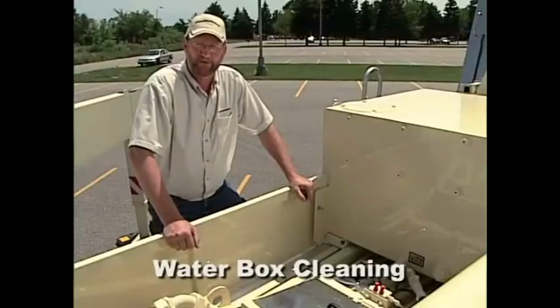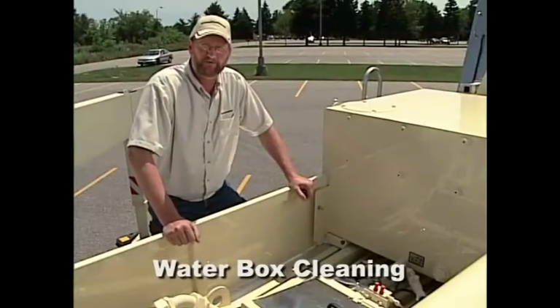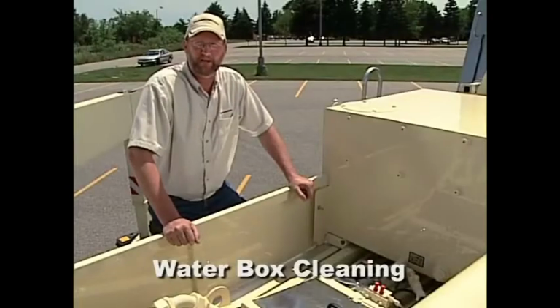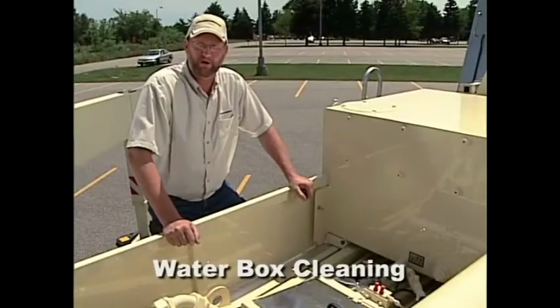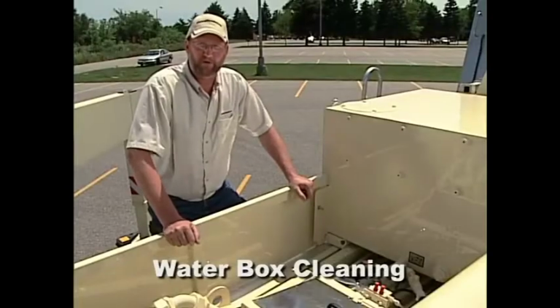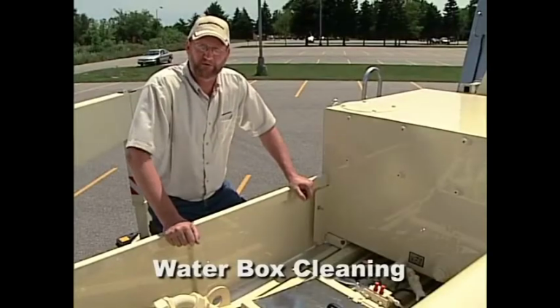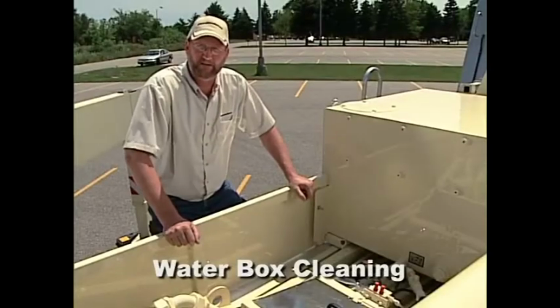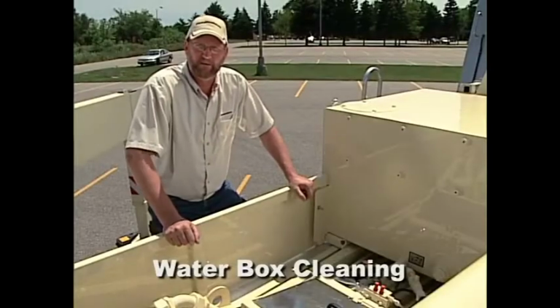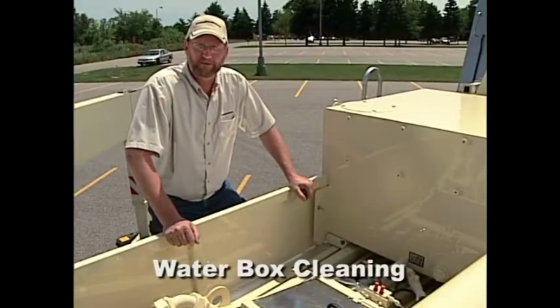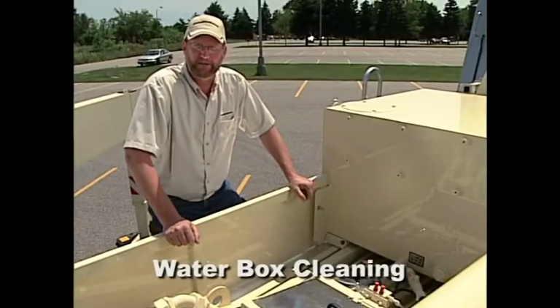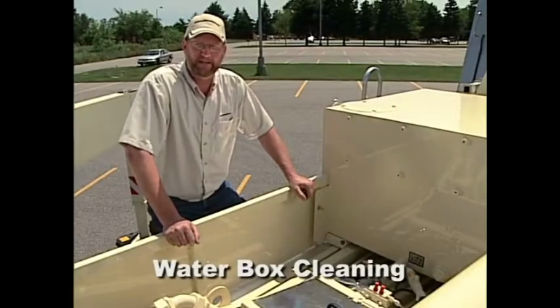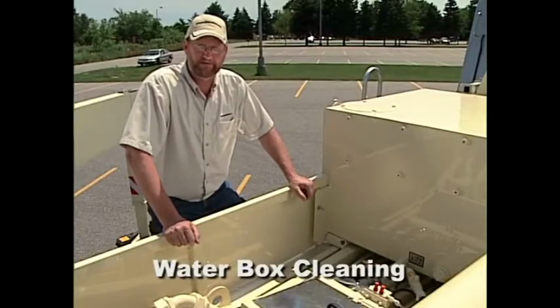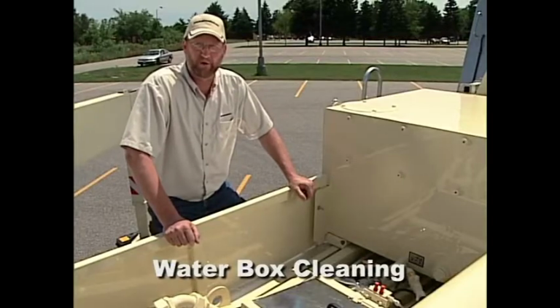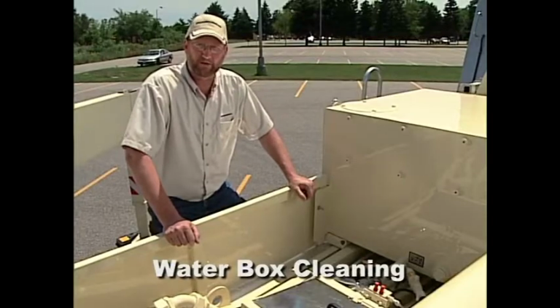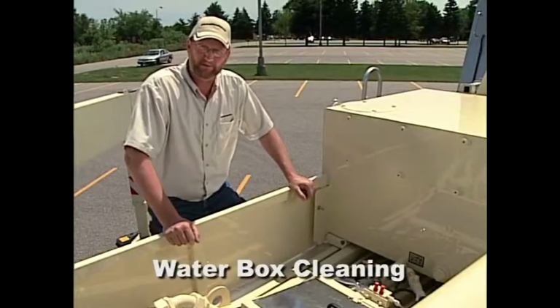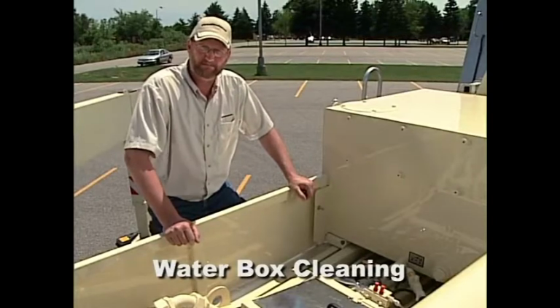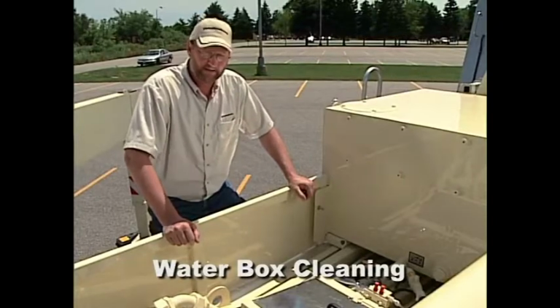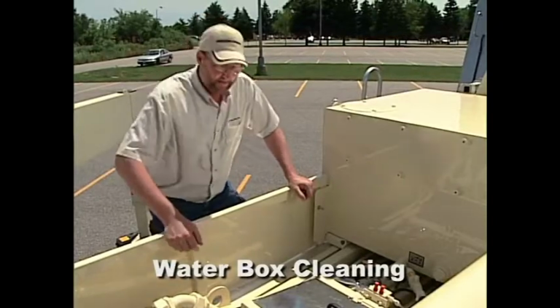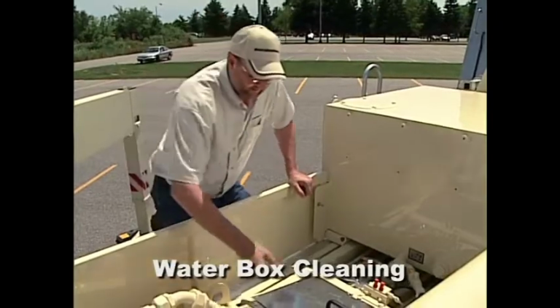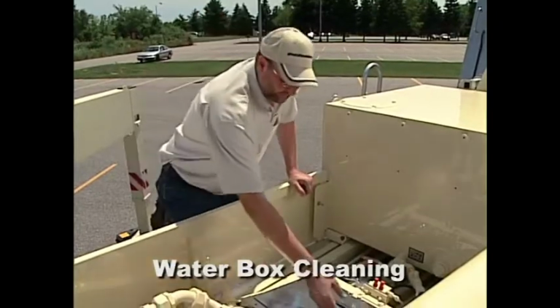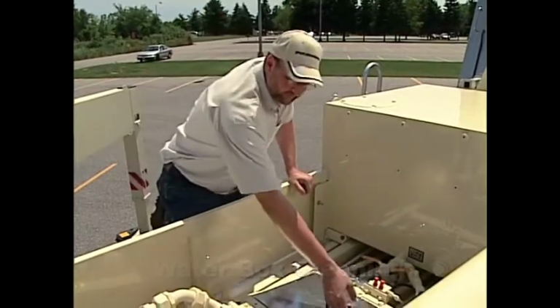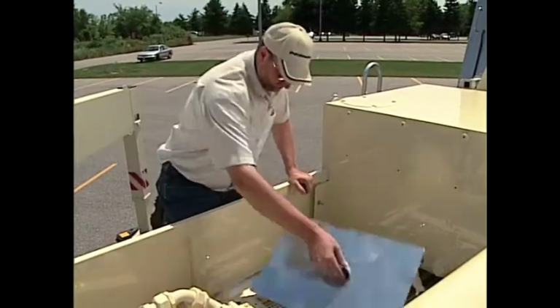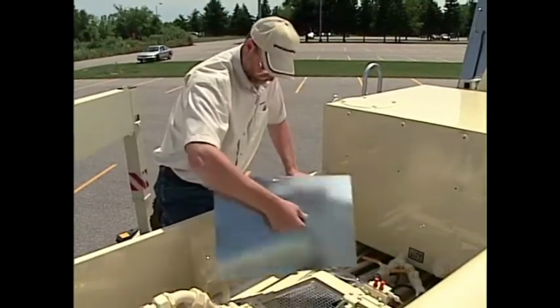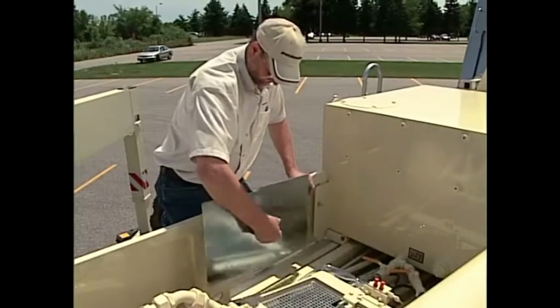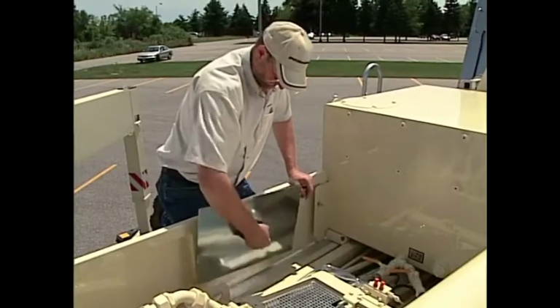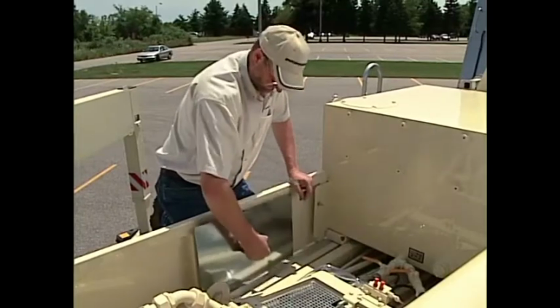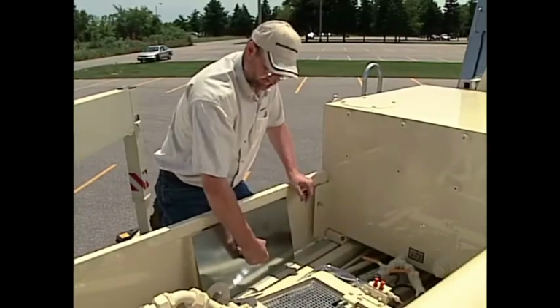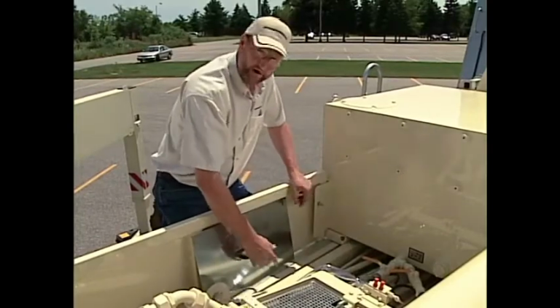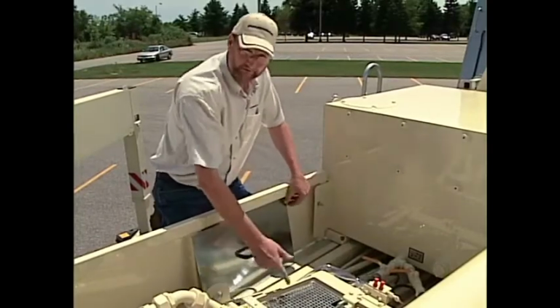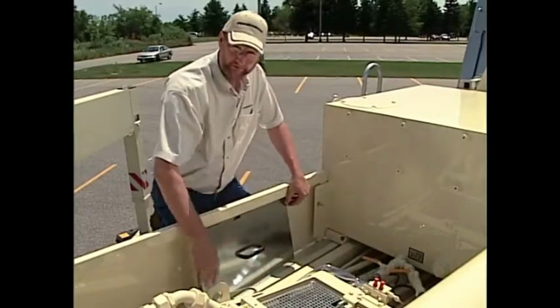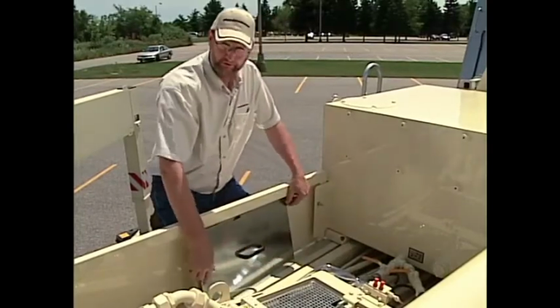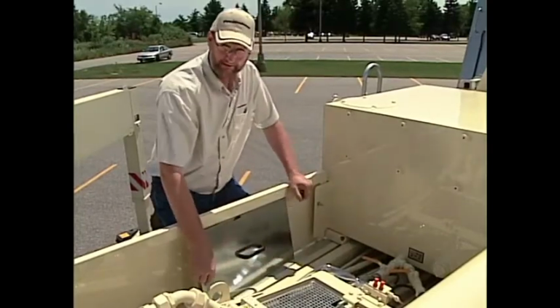As part of our daily water box routine, we'll need to clean and refill the water box water. In order to do this, we remove the cover and make sure that the guard is still securely in place.